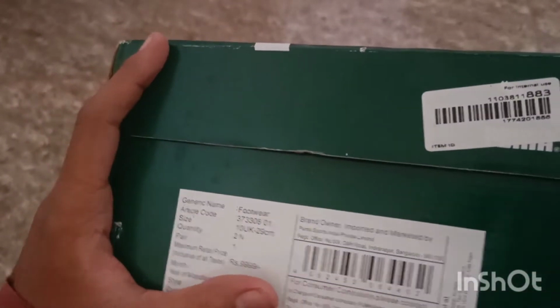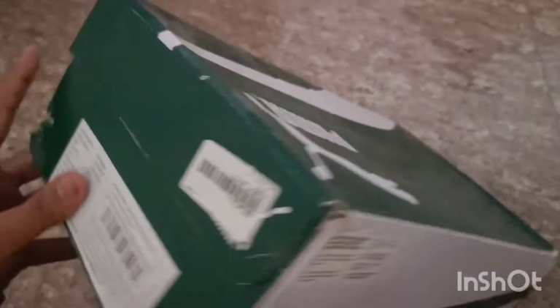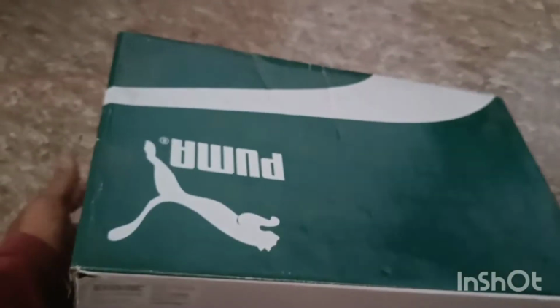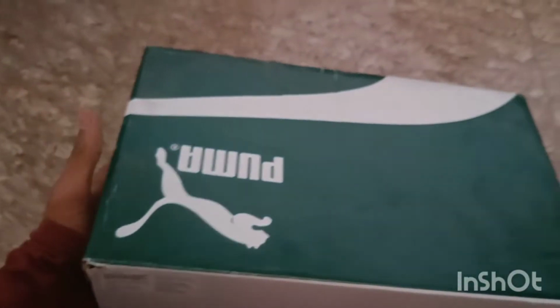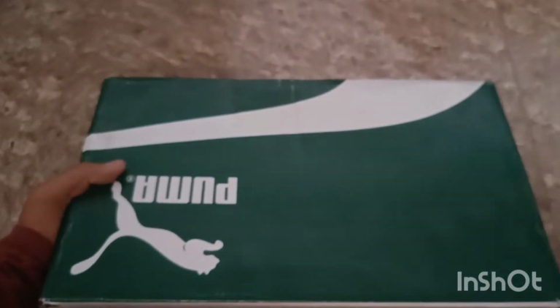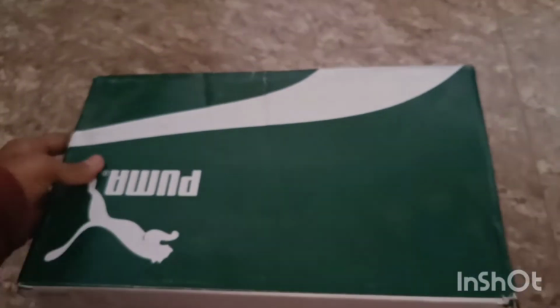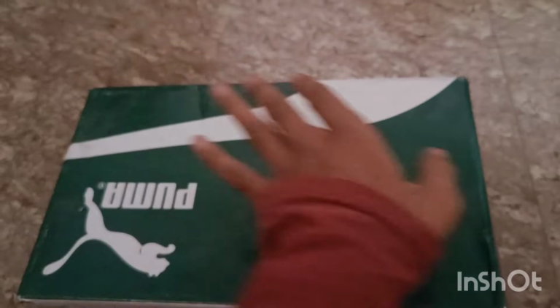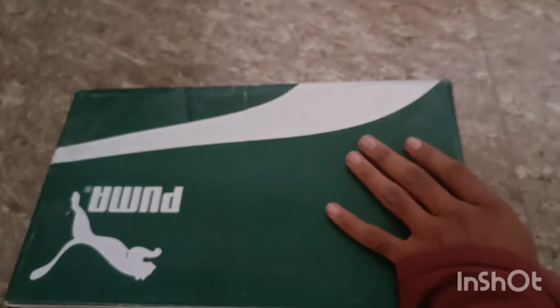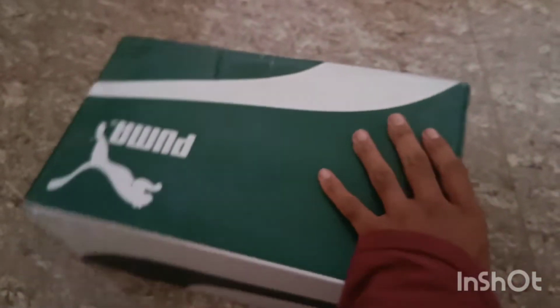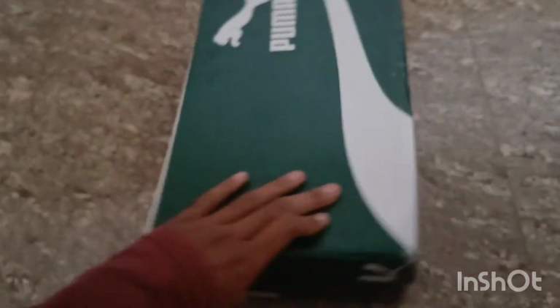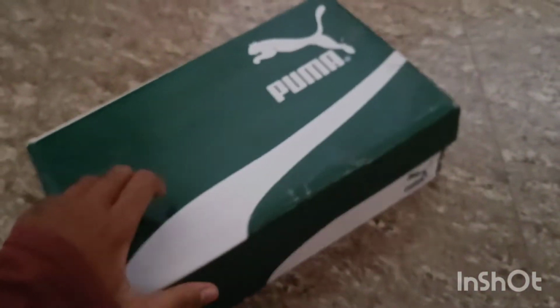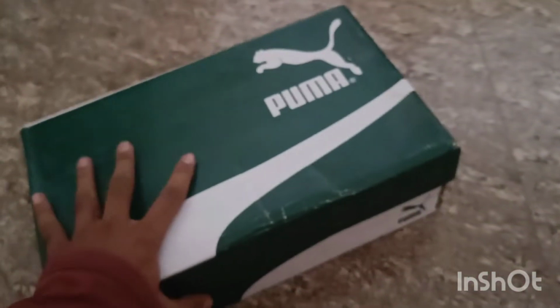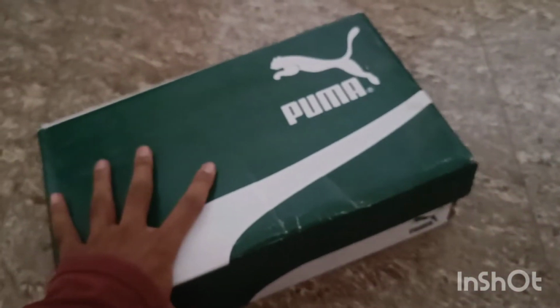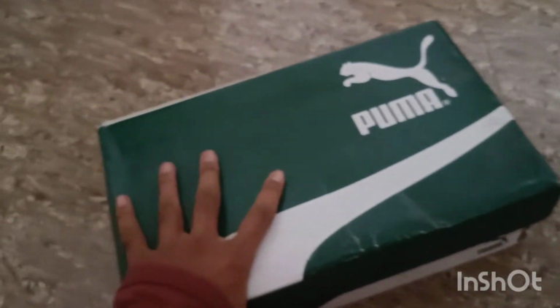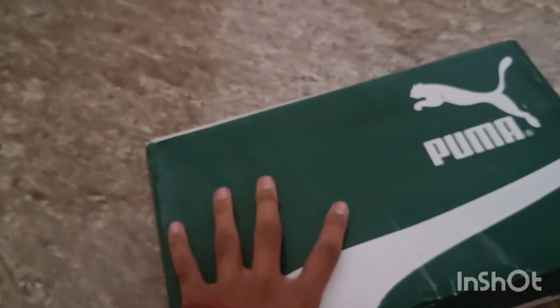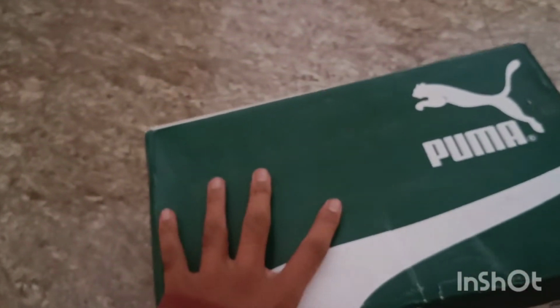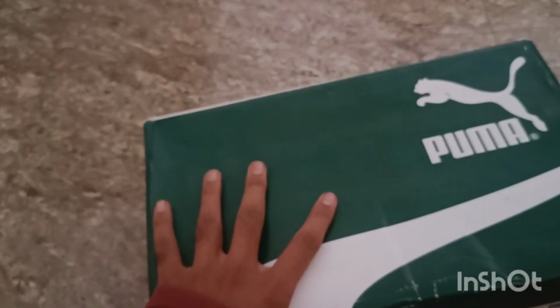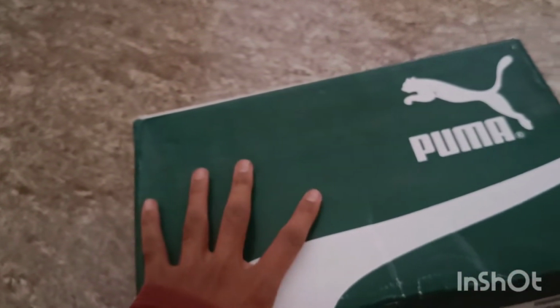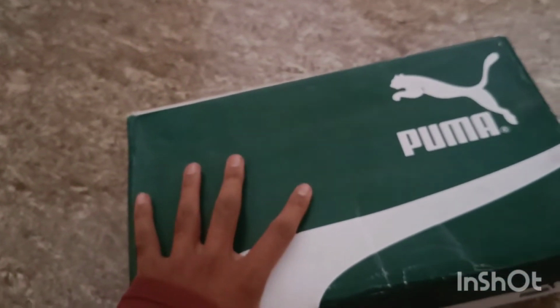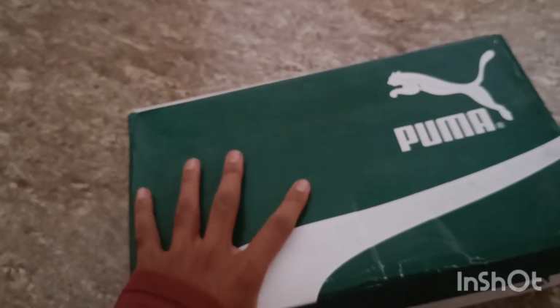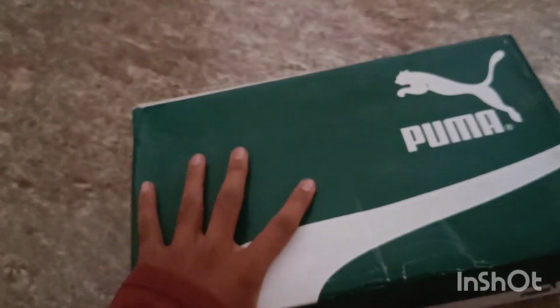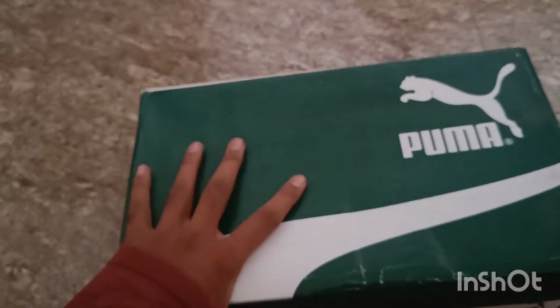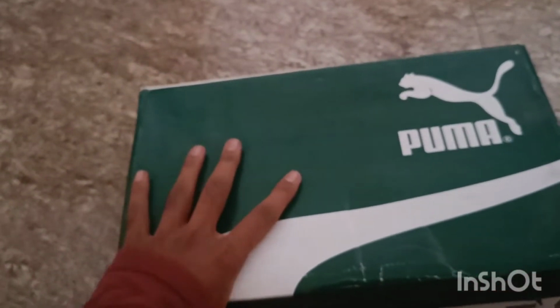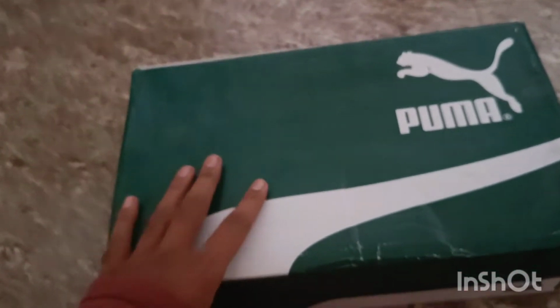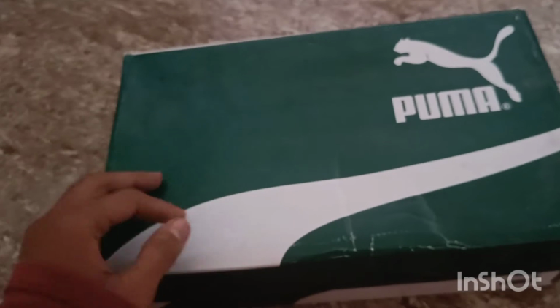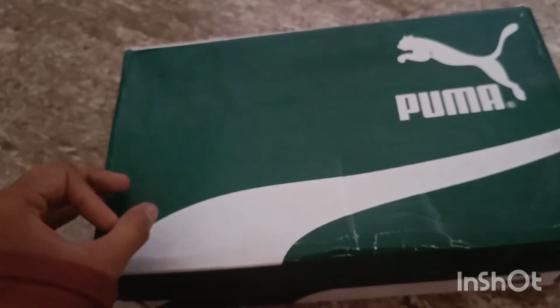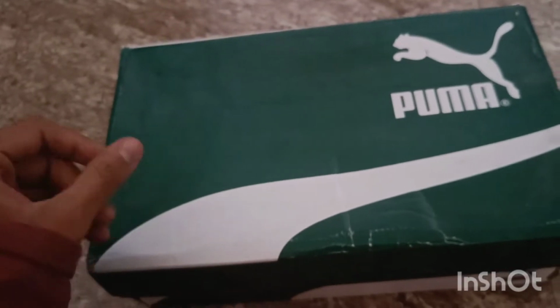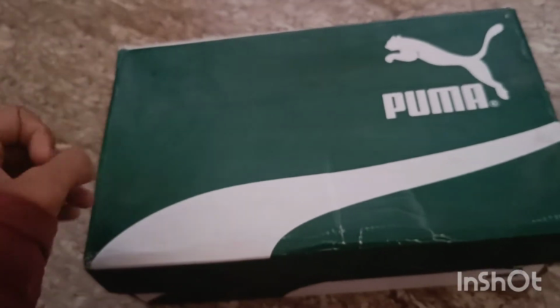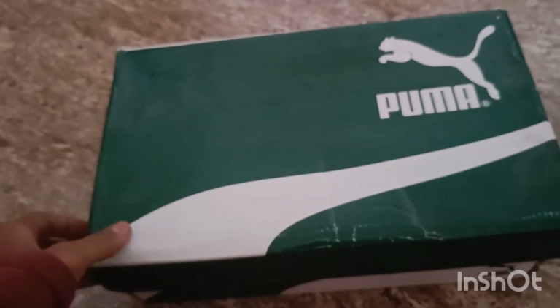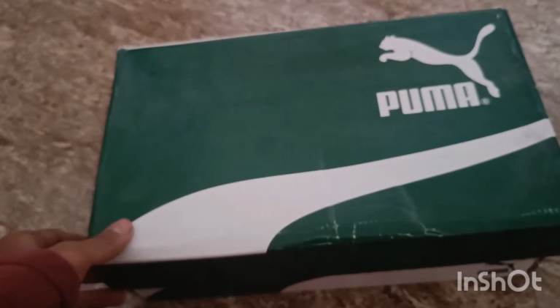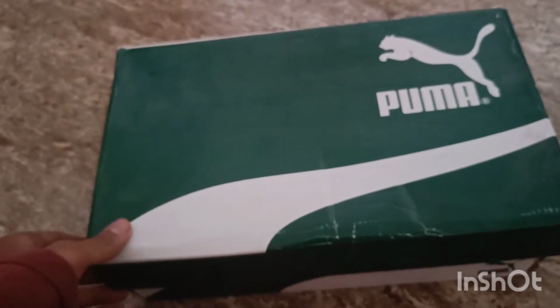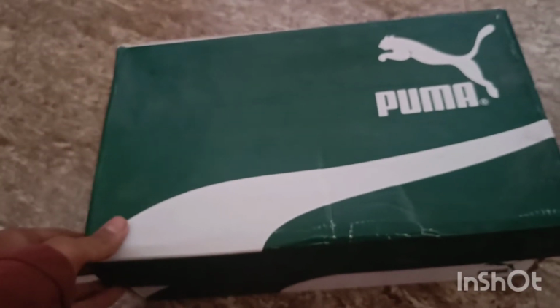Let's open it and see how the shoes look. I bought it a lot earlier, so the packaging is bad.